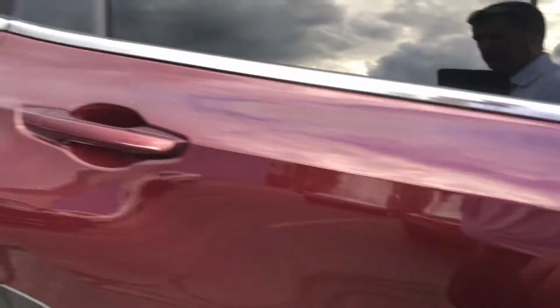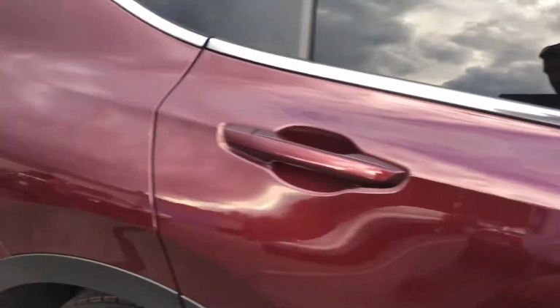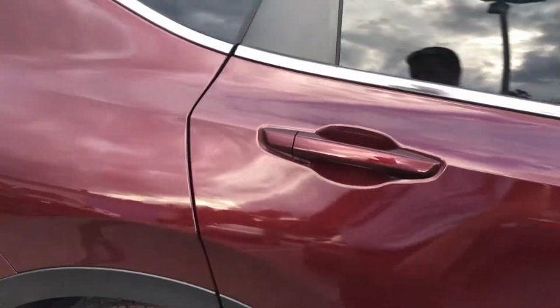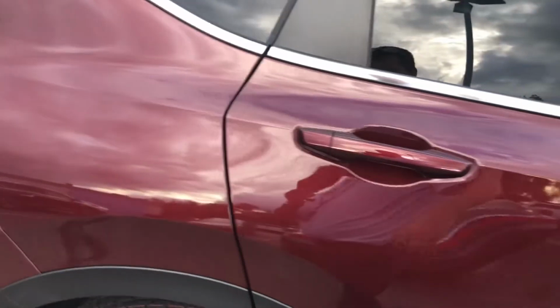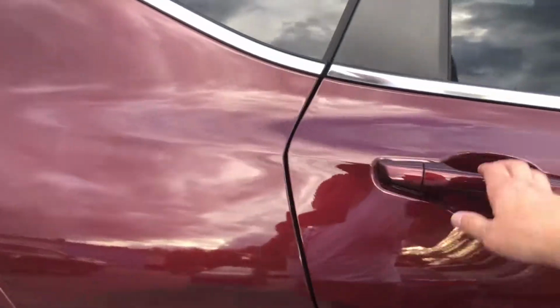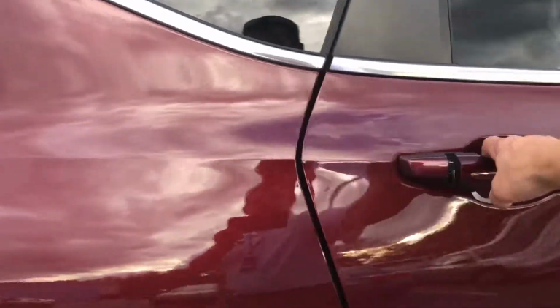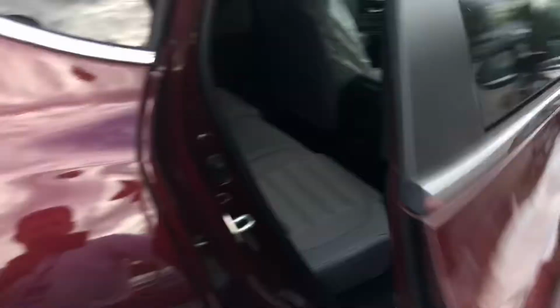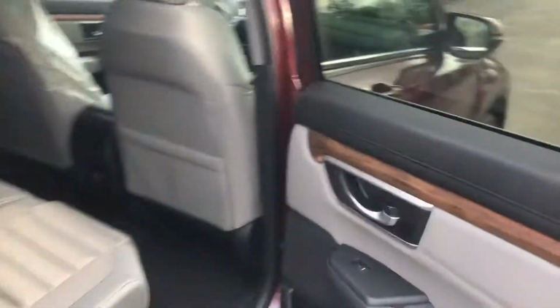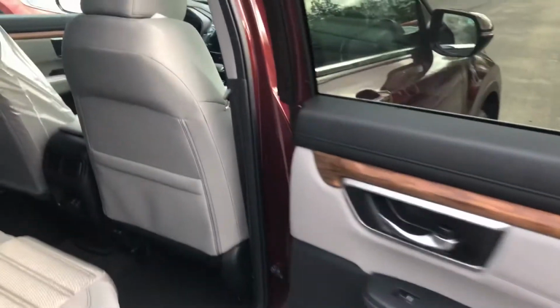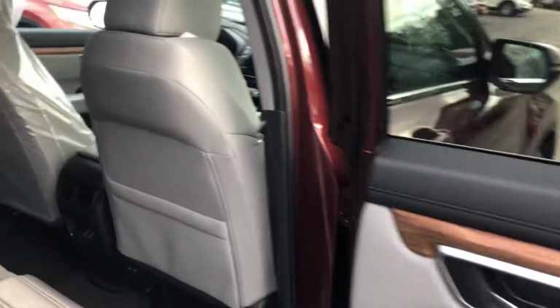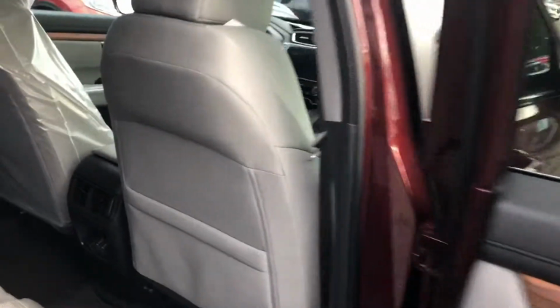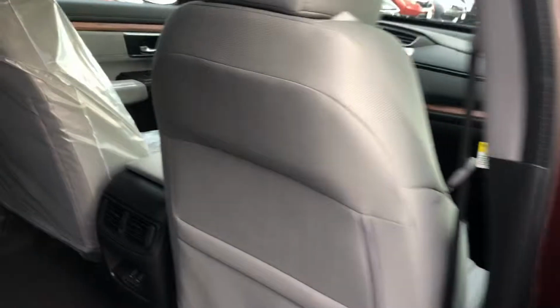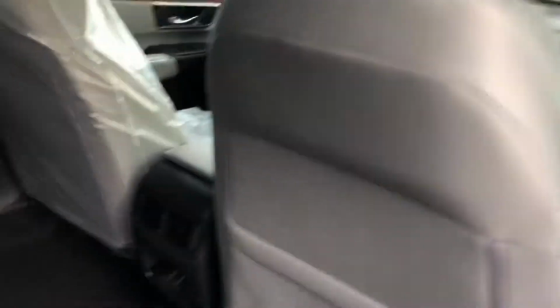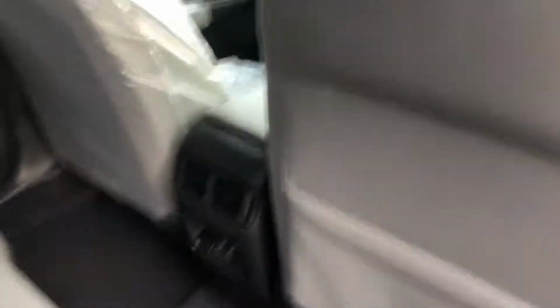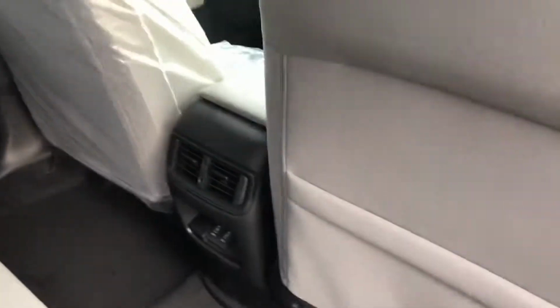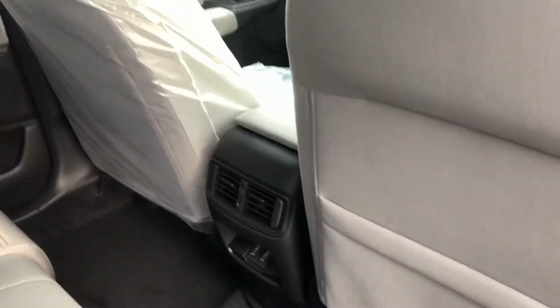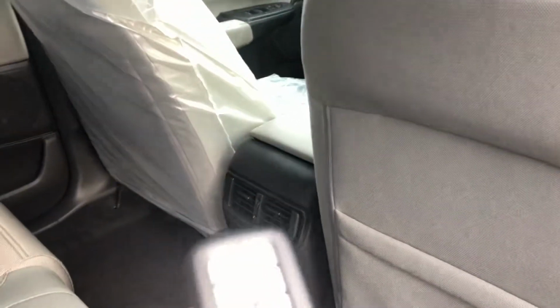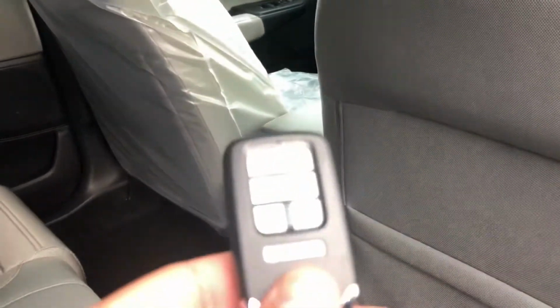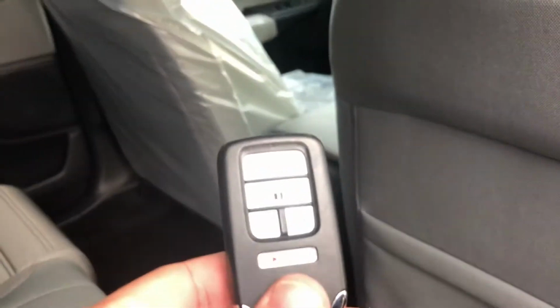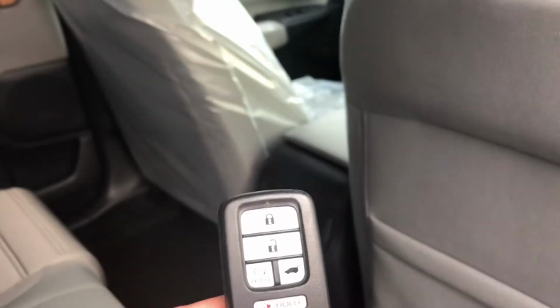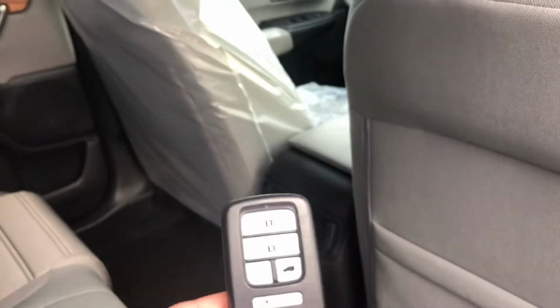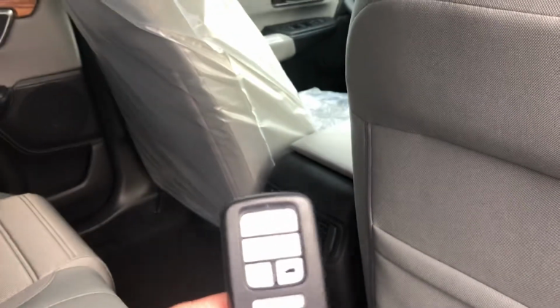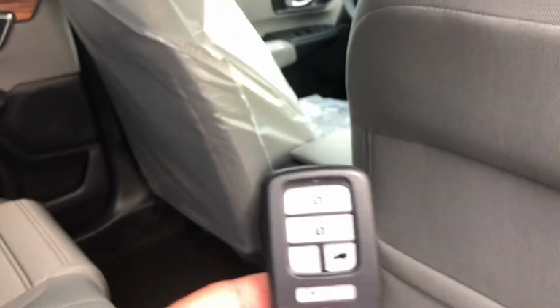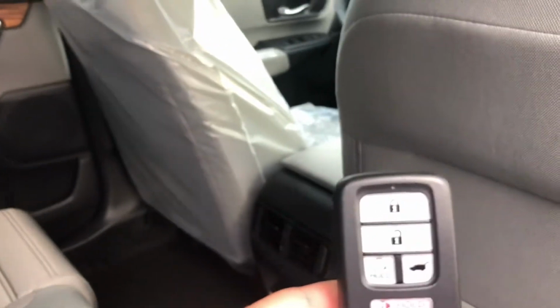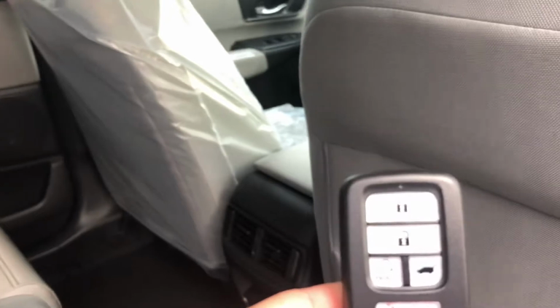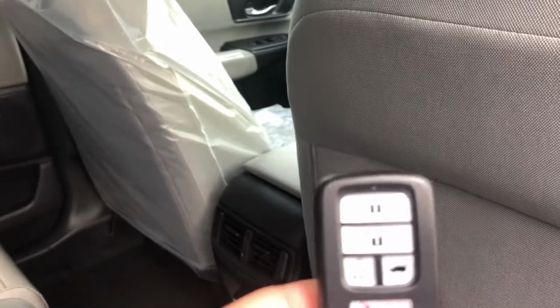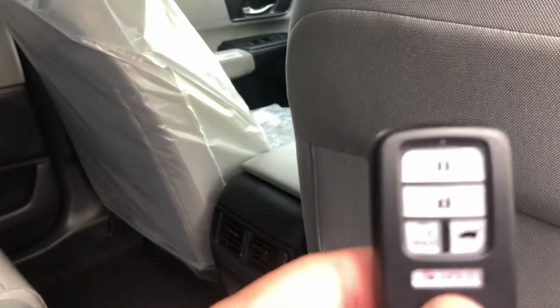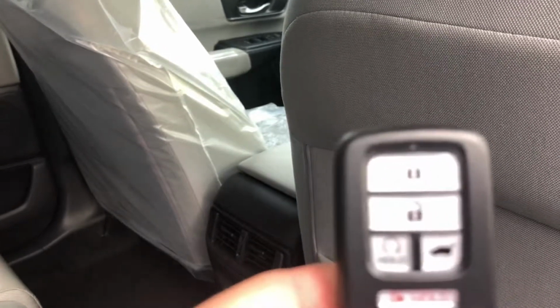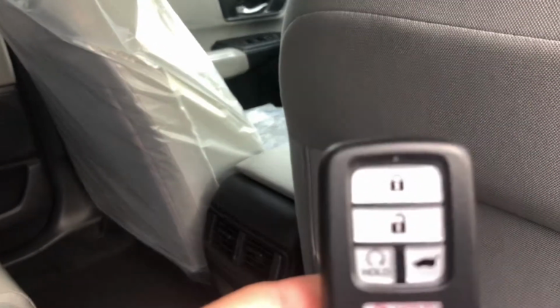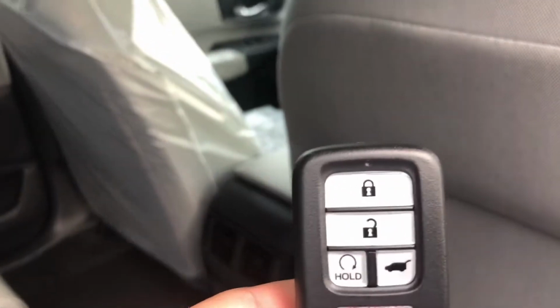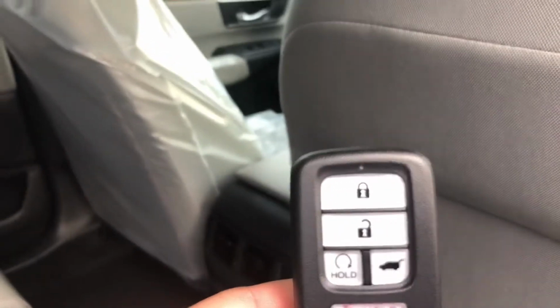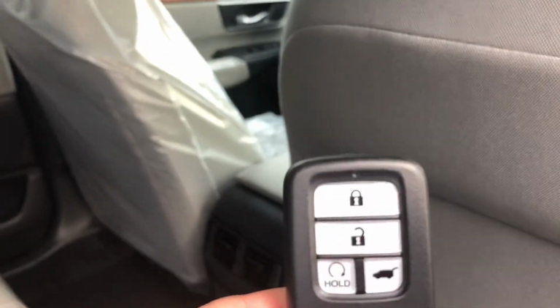You get a power driver's seat — the passenger seat is manual on the EX. You also get a remote start and keyless fob as well. There's your remote start.